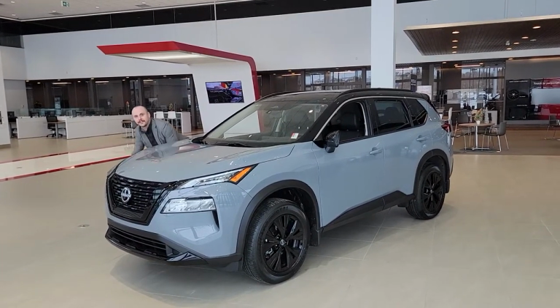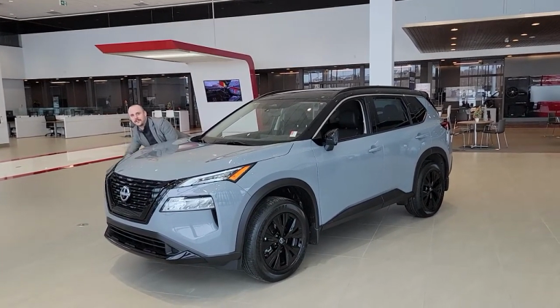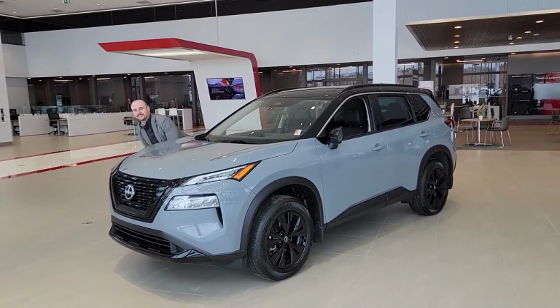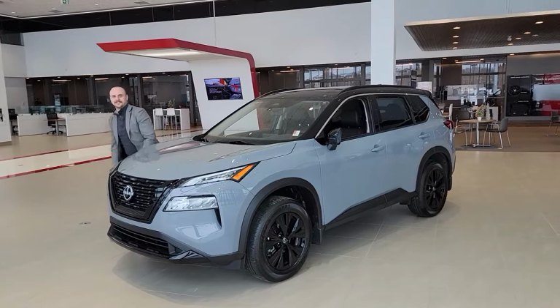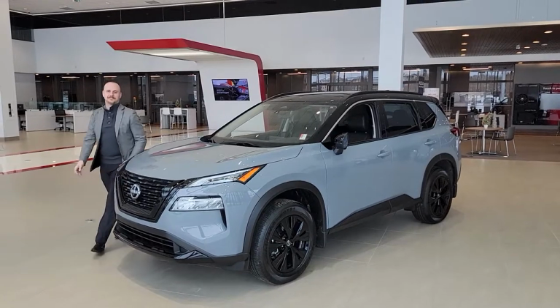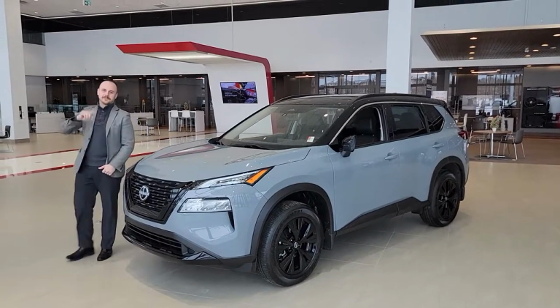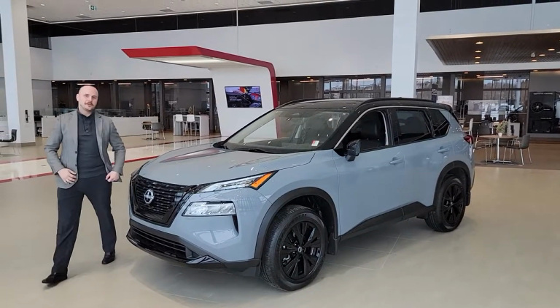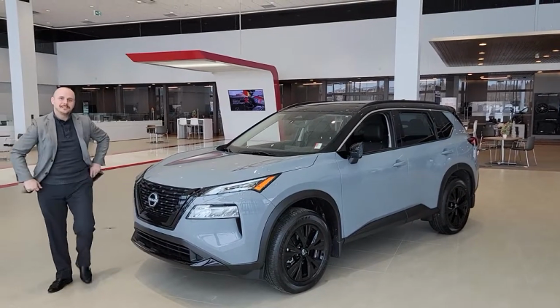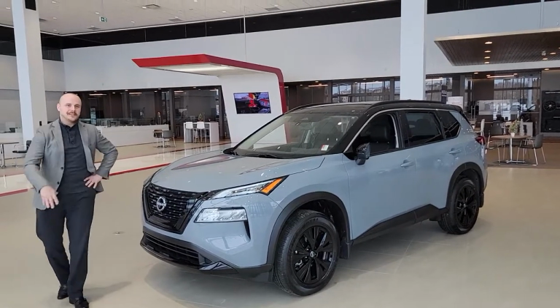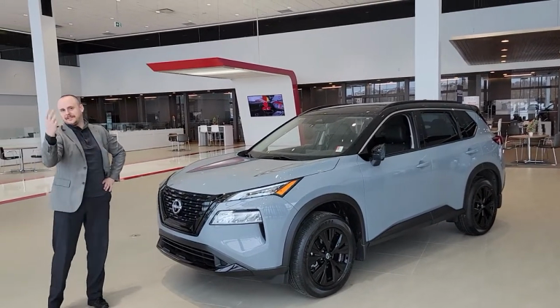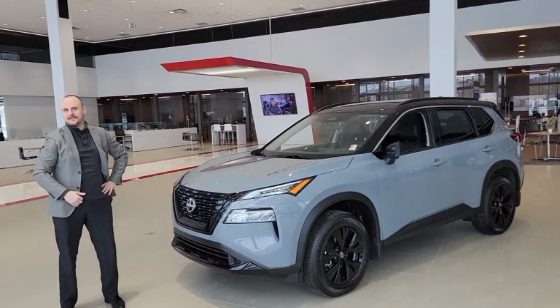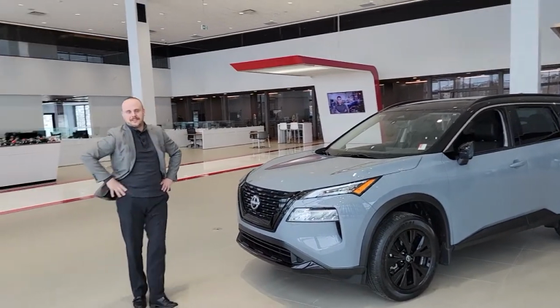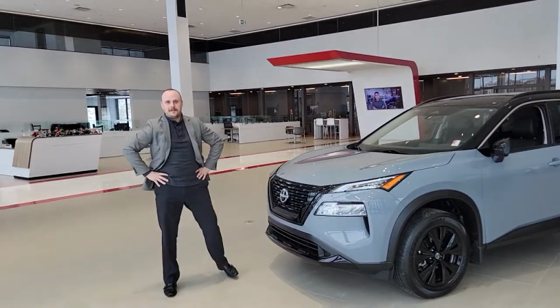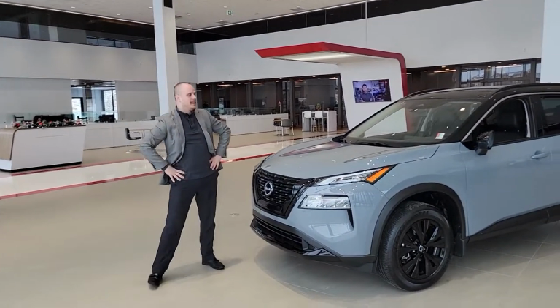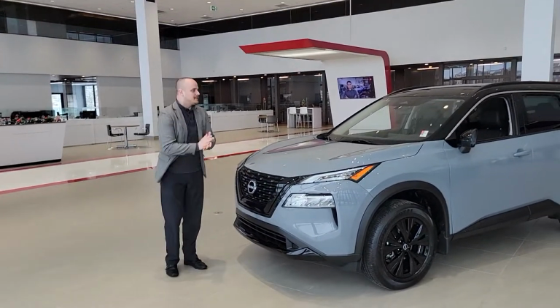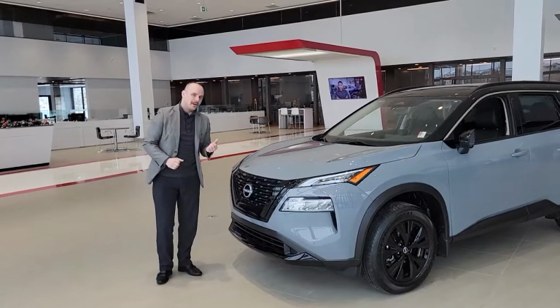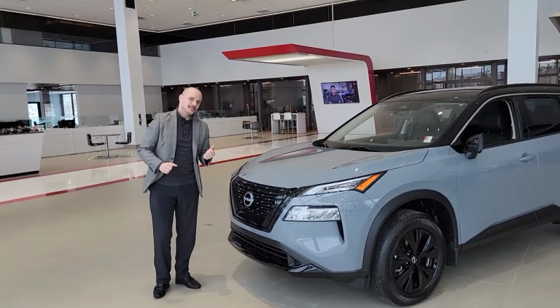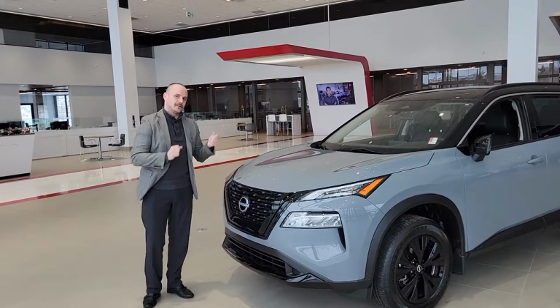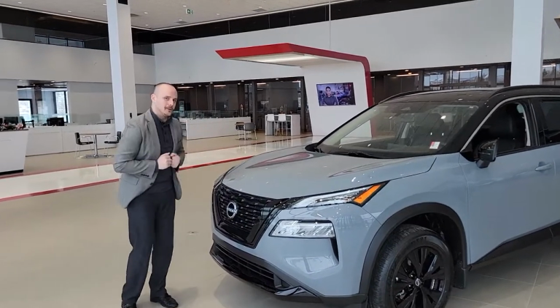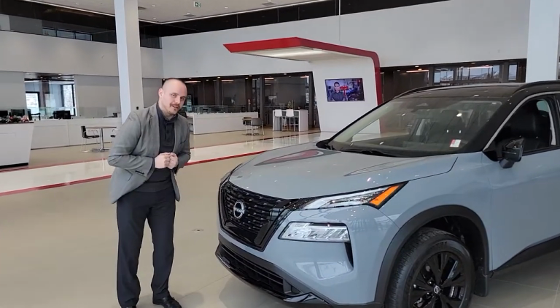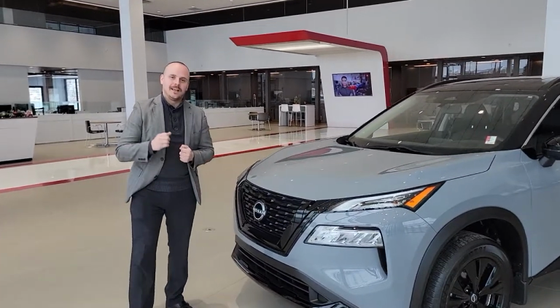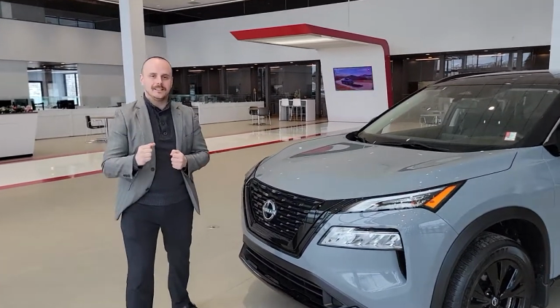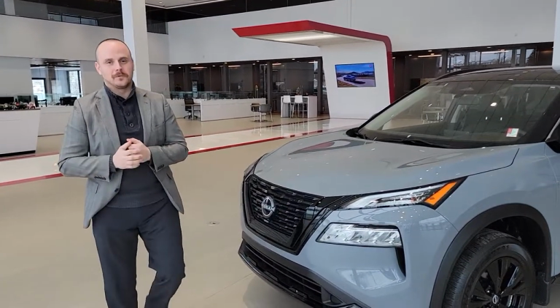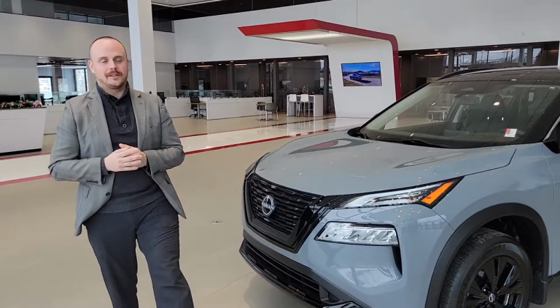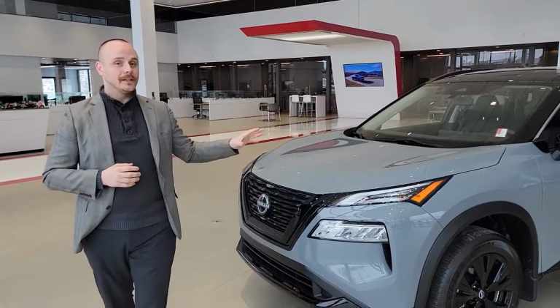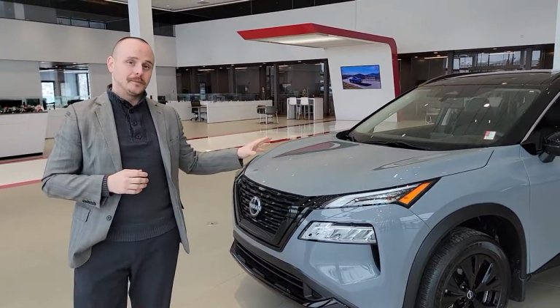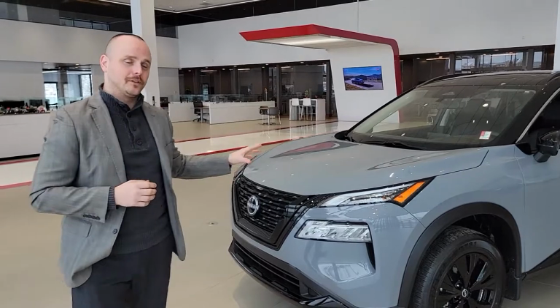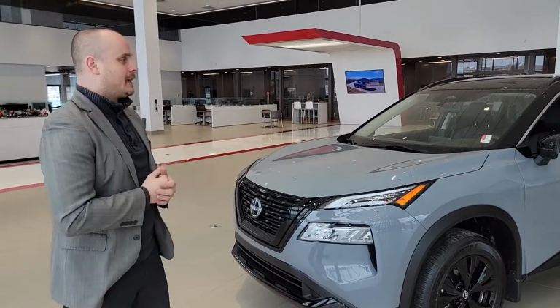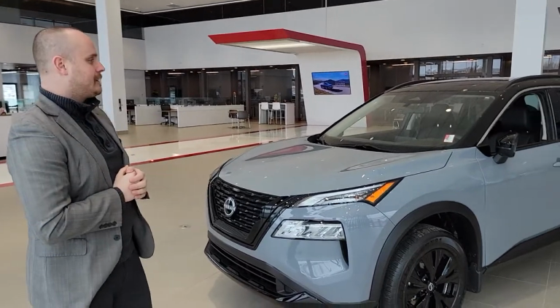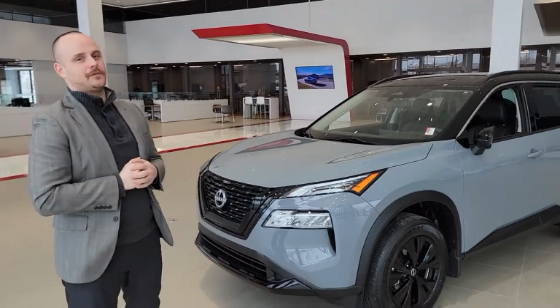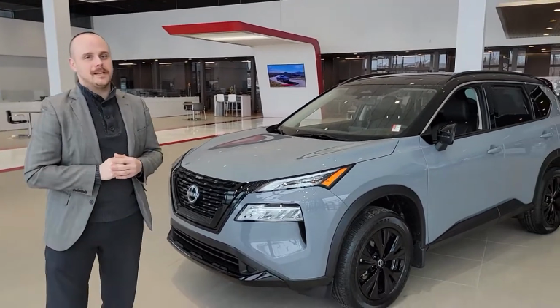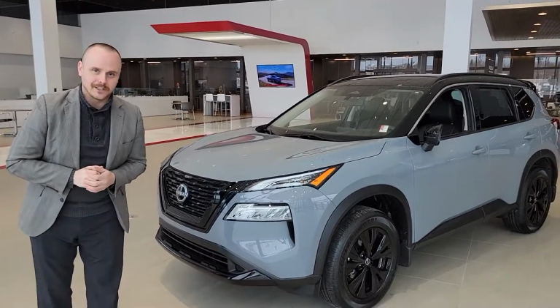How are you doing? My name is Chris over at Northside Nissan. I got the inquiry on a 2023 Nissan Rogue — this one here specifically is the SV Midnight Edition.